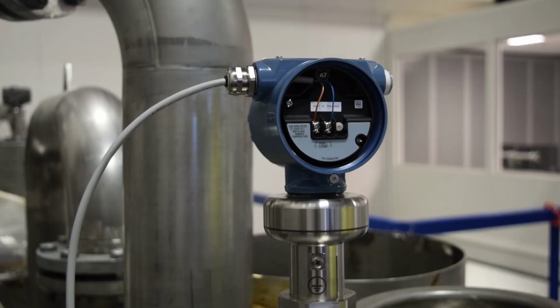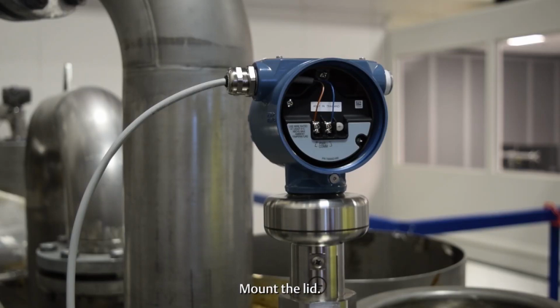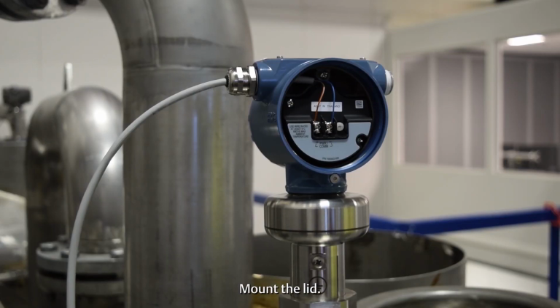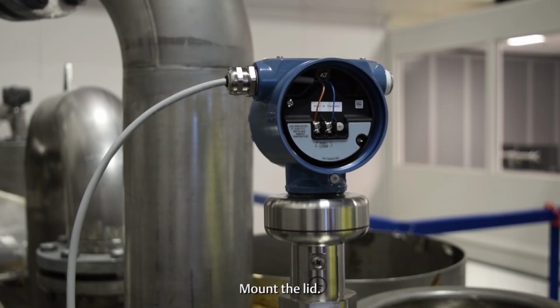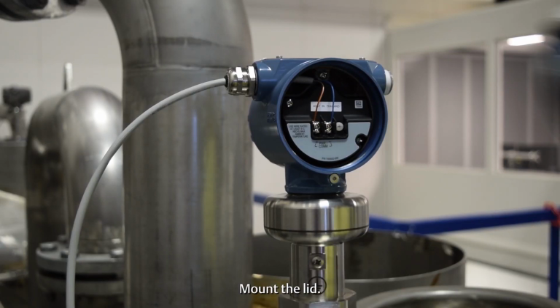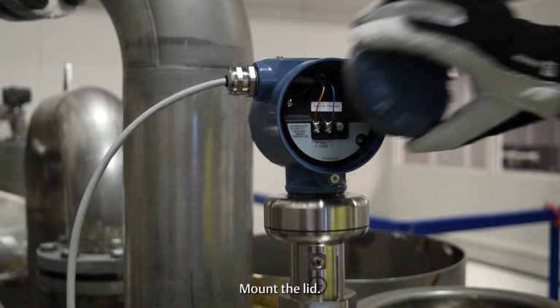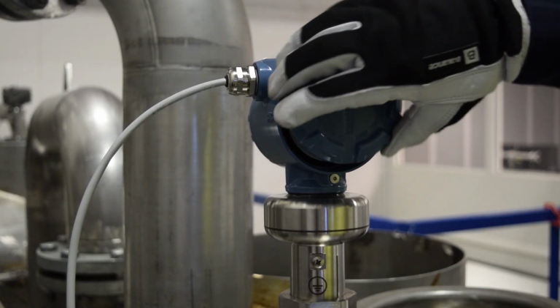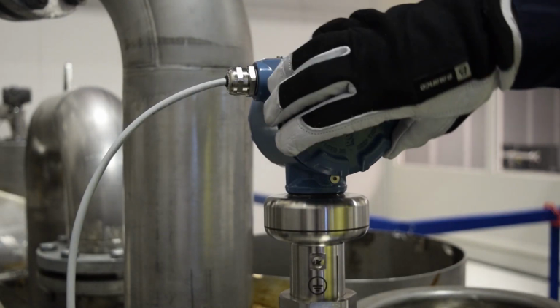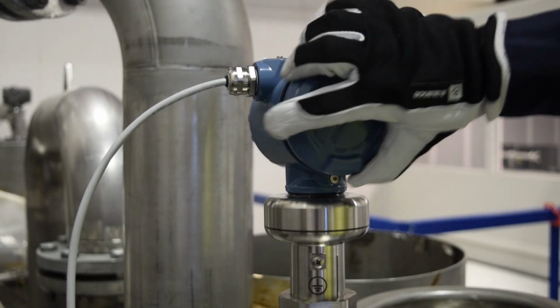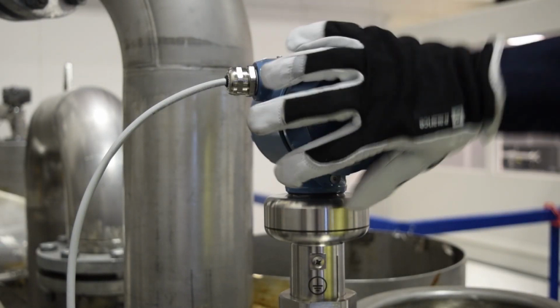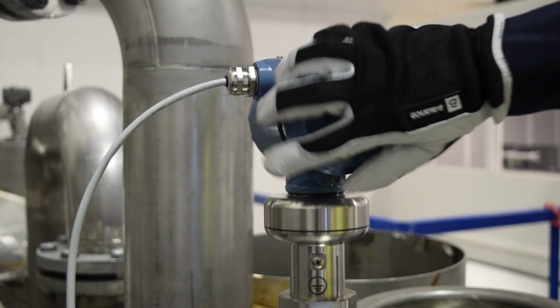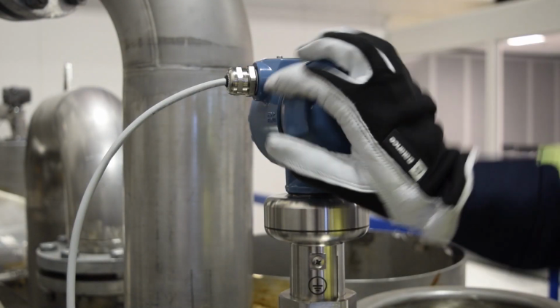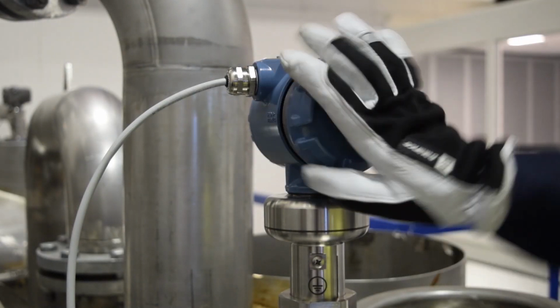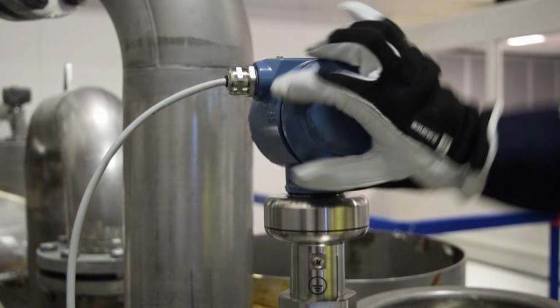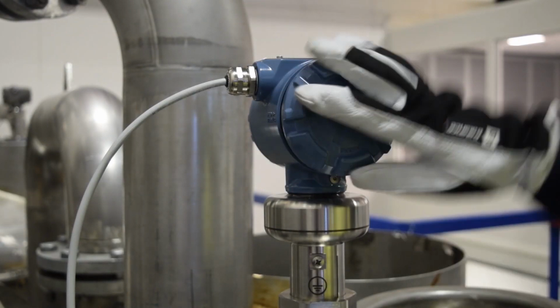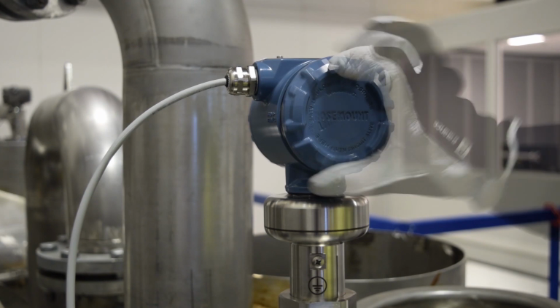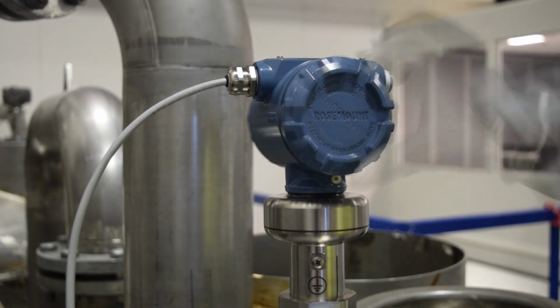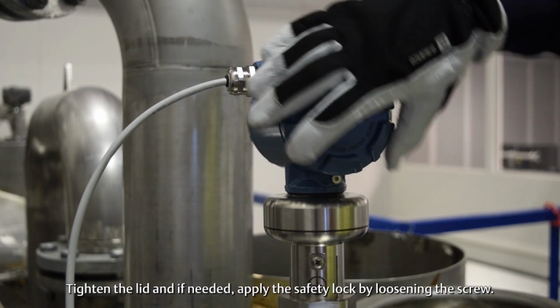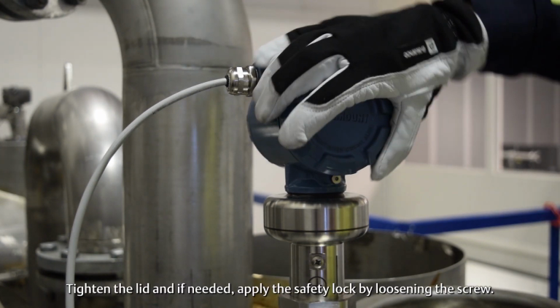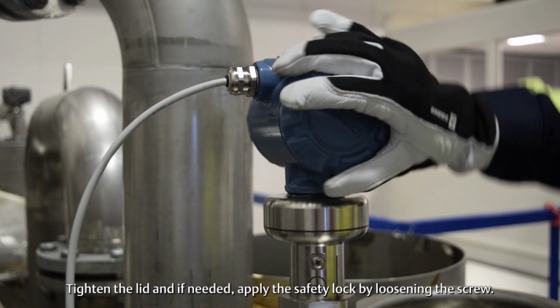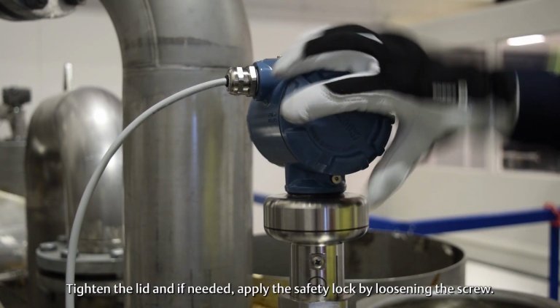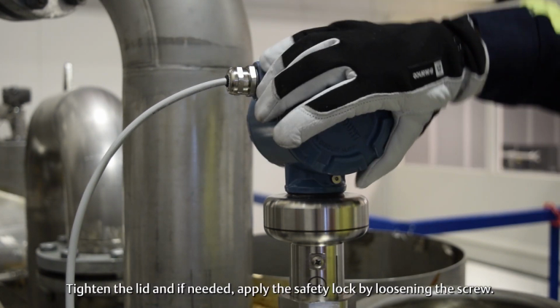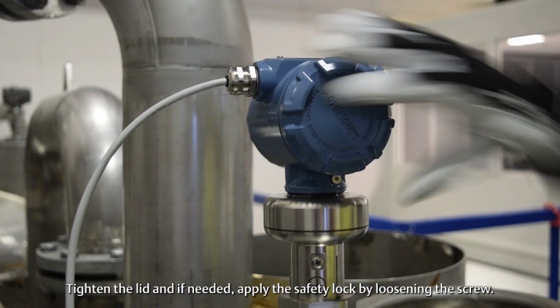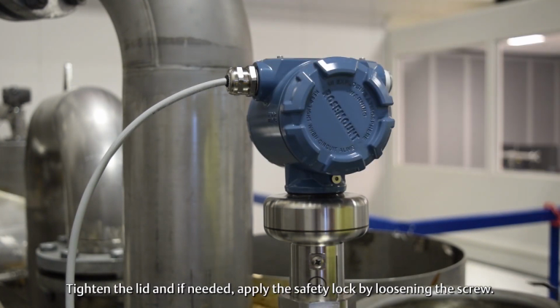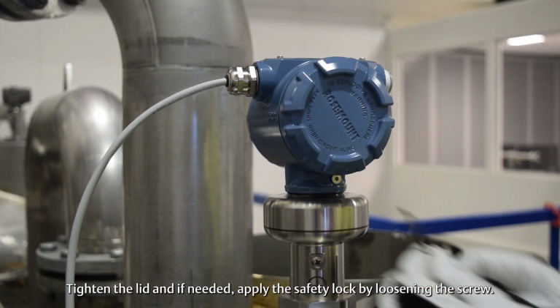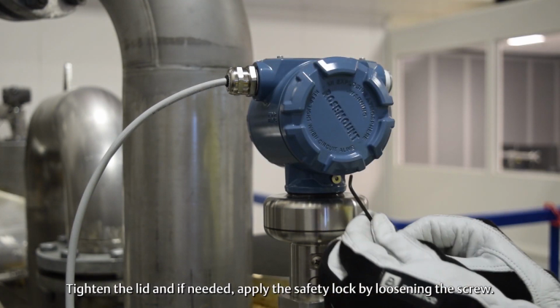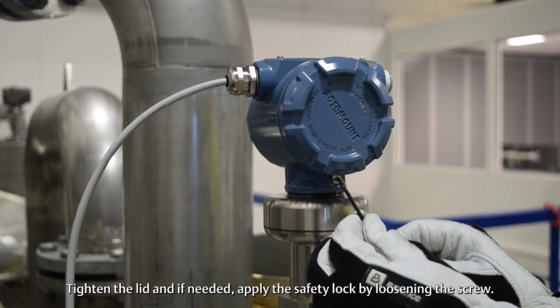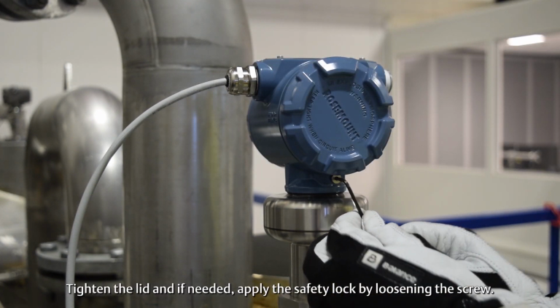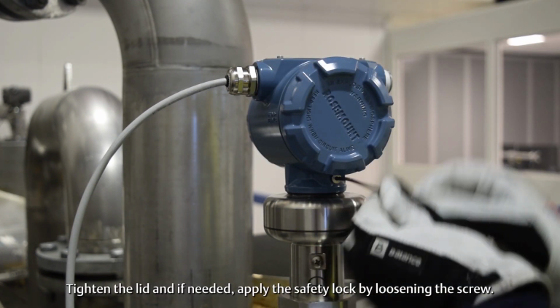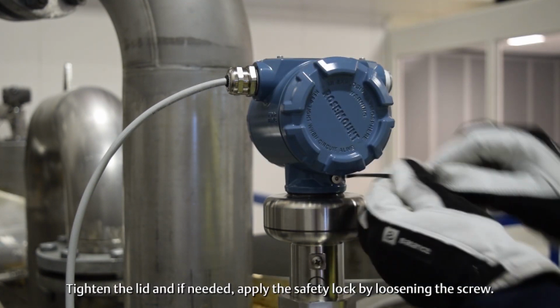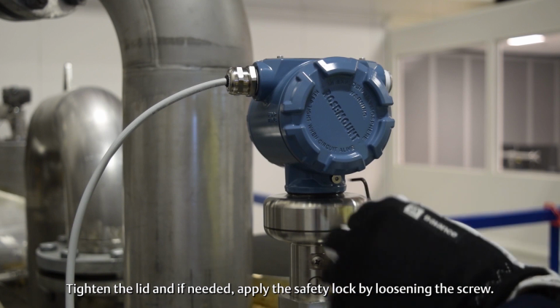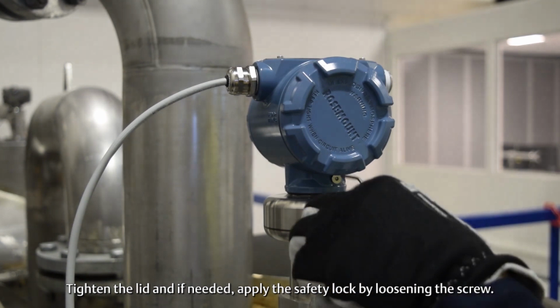Mount the lid. Tighten the lid and if needed apply the safety lock by loosening the screw.